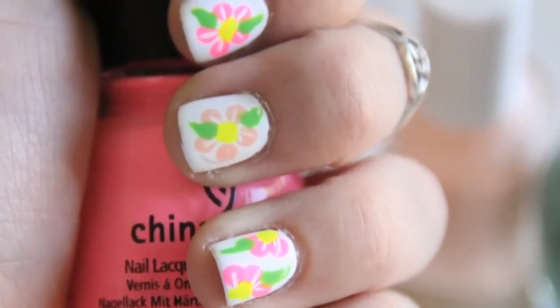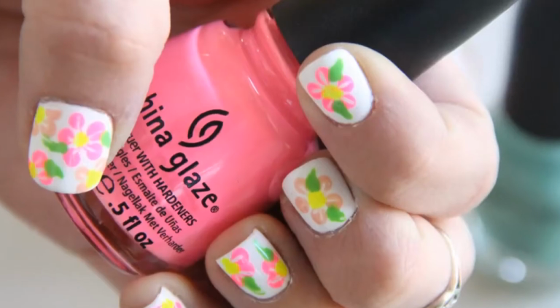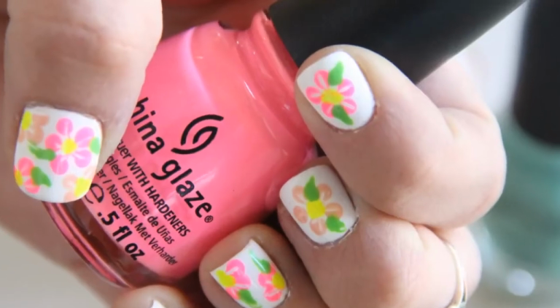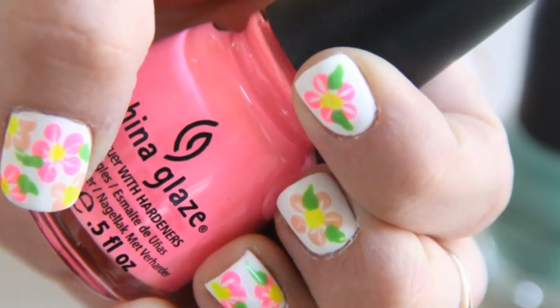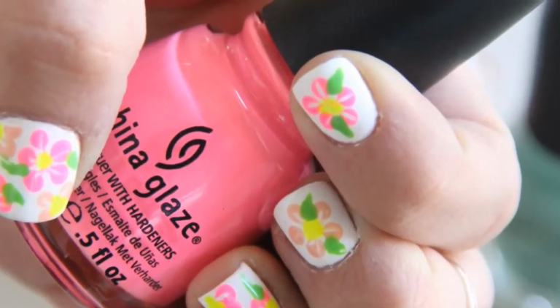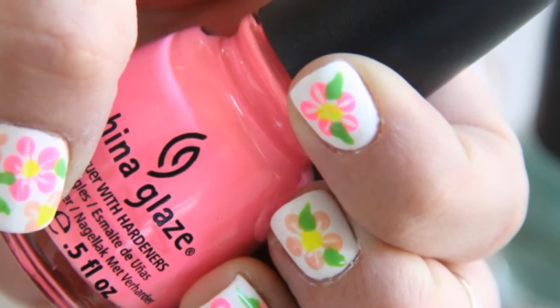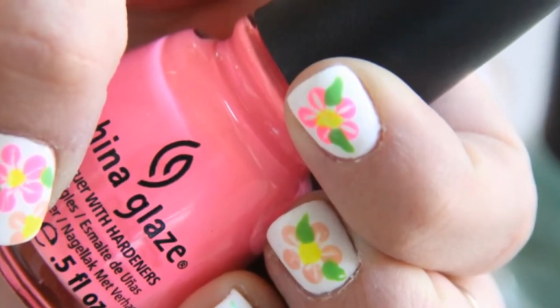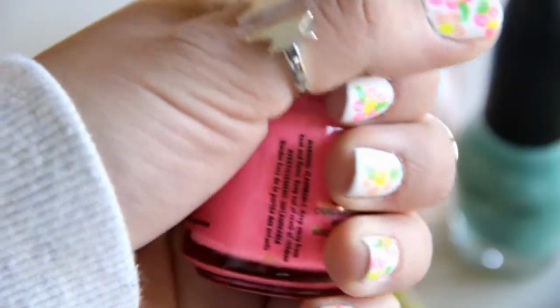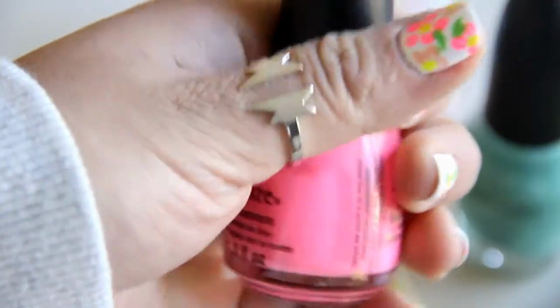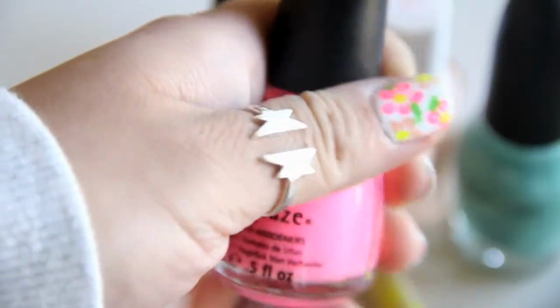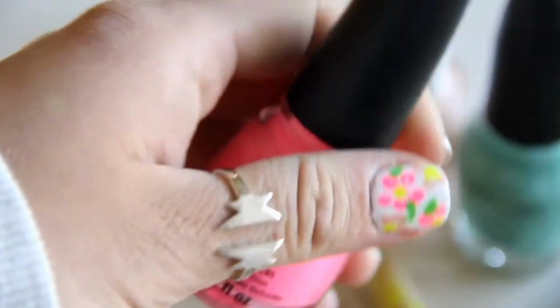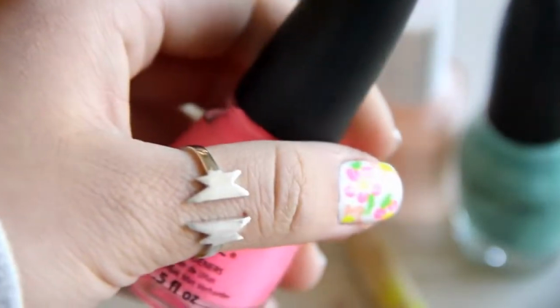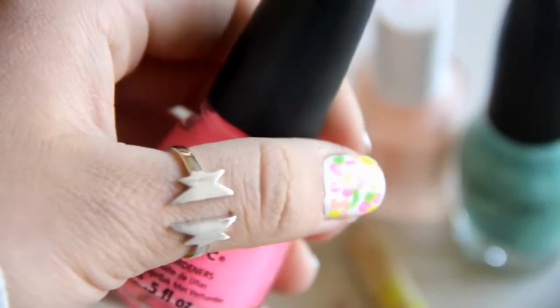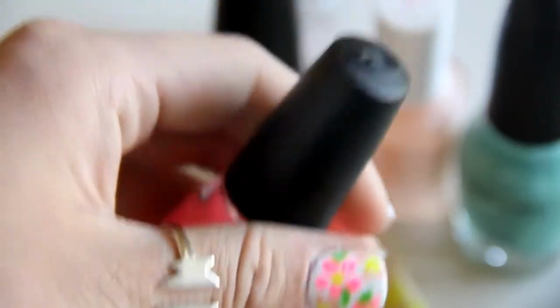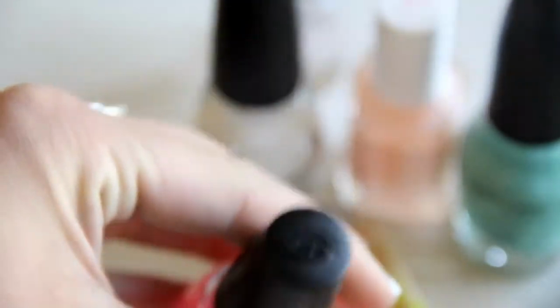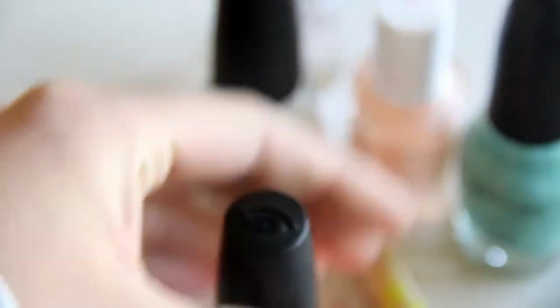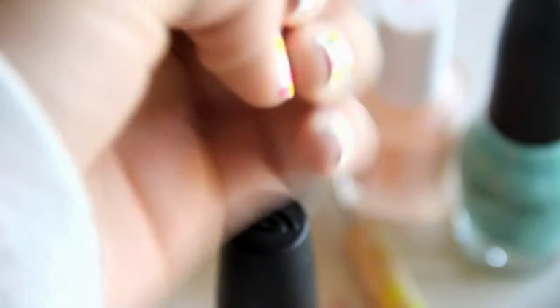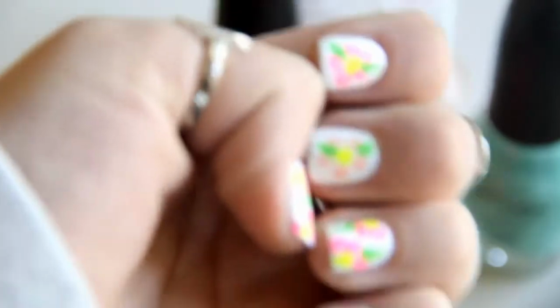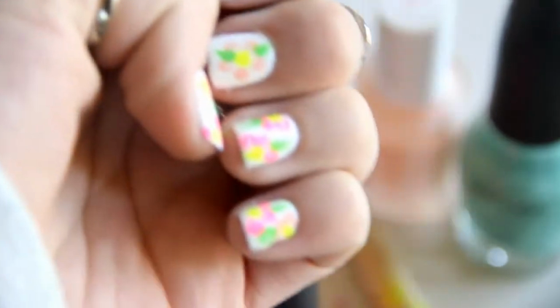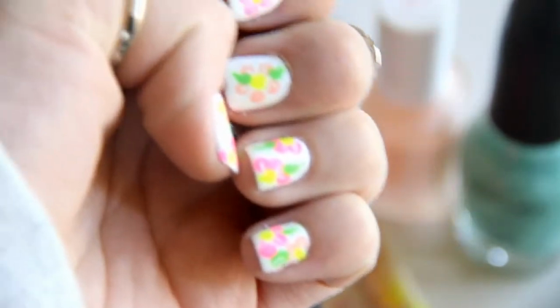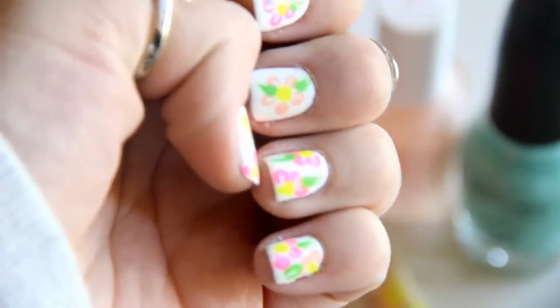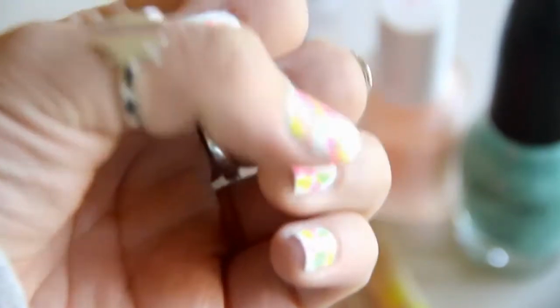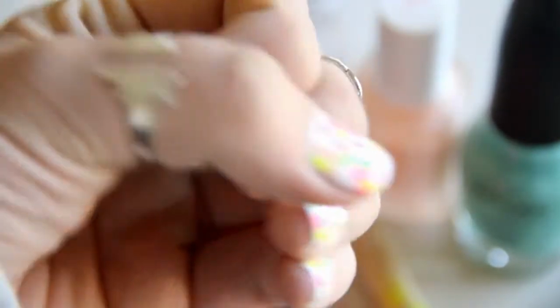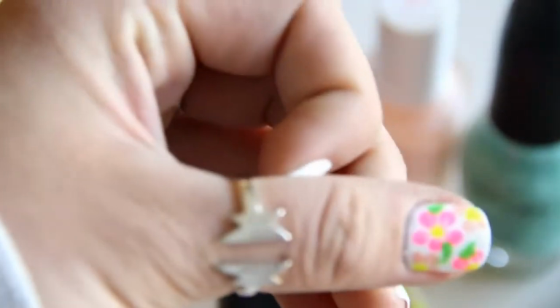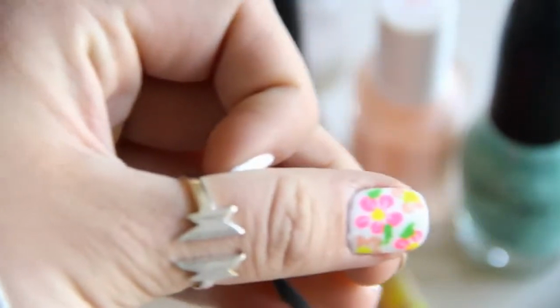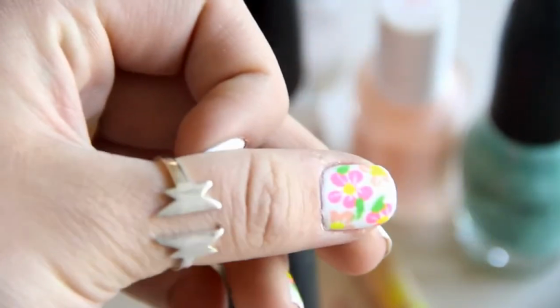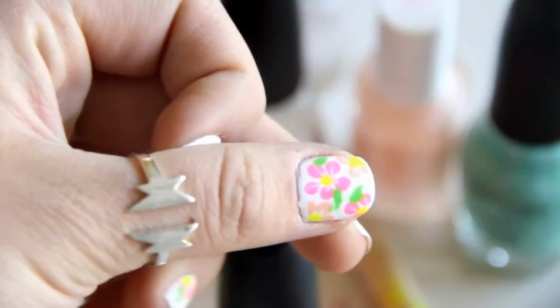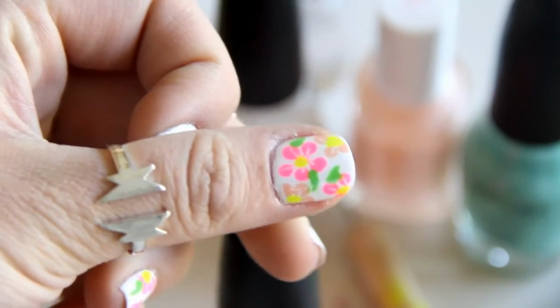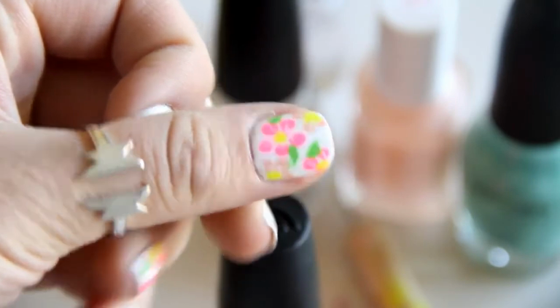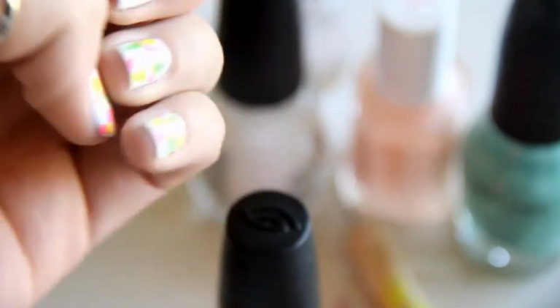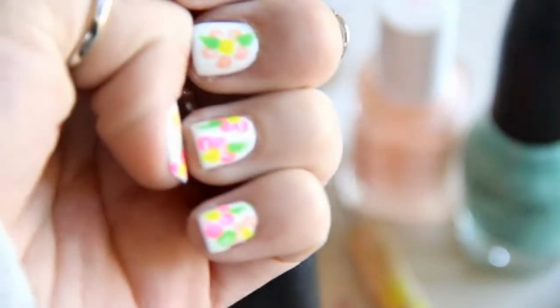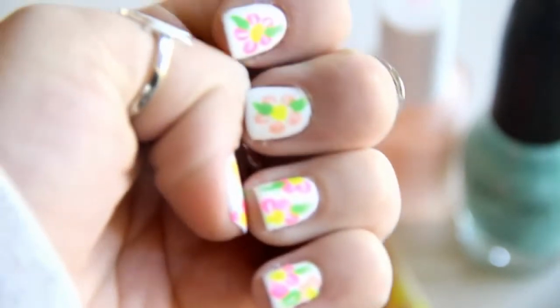Hey guys, it's Mia. In this video I'm going to do a really, really simple nail tutorial and it's perfect for the springtime. It's just some floral neon kind of nails, and it's basically for anyone who wants to do it. It's so simple, so let's get started.